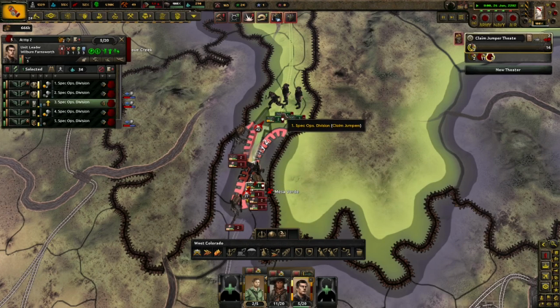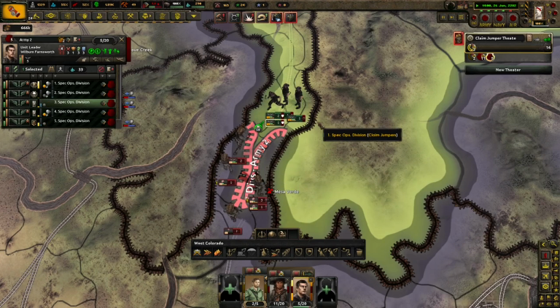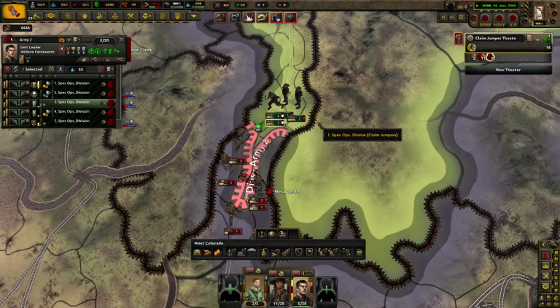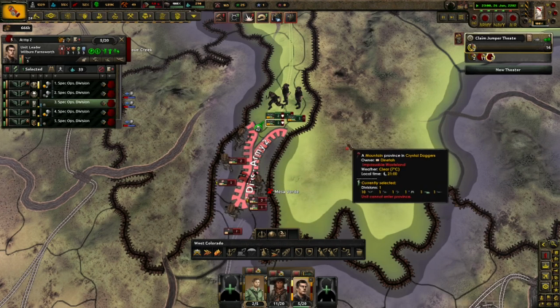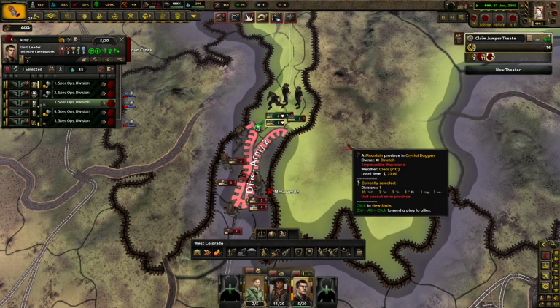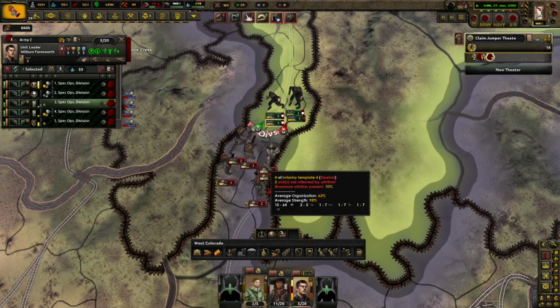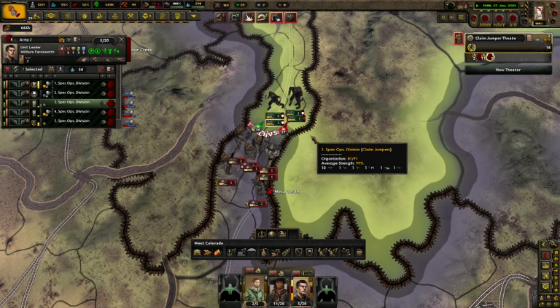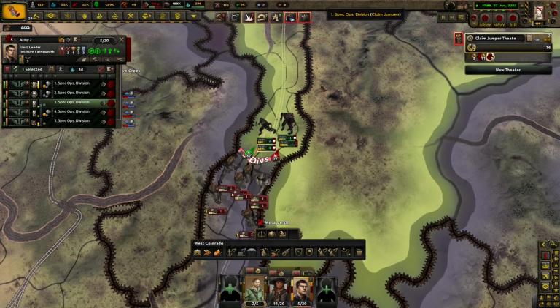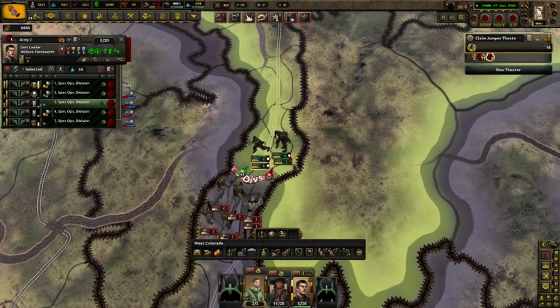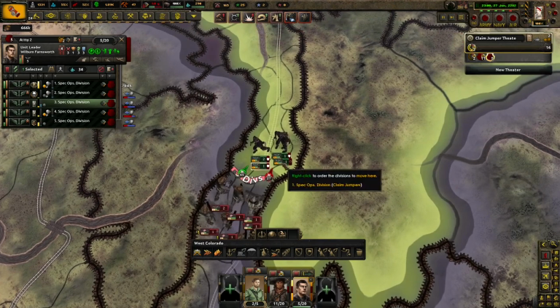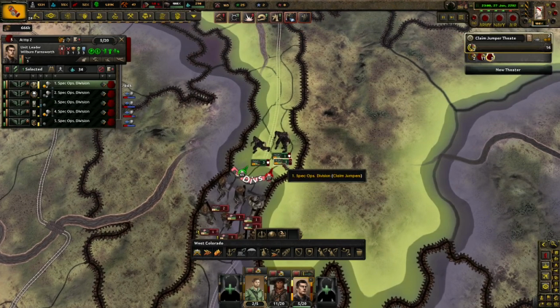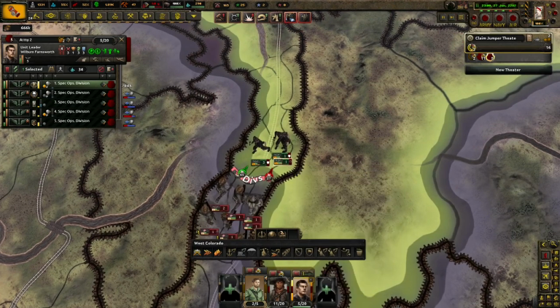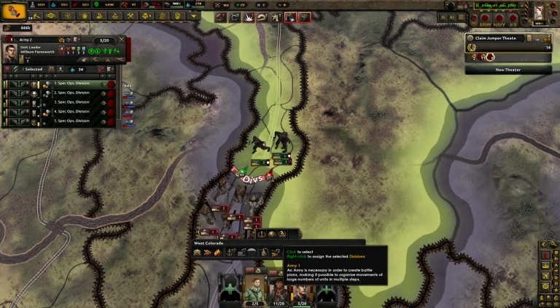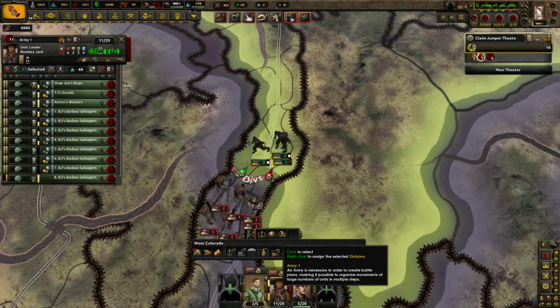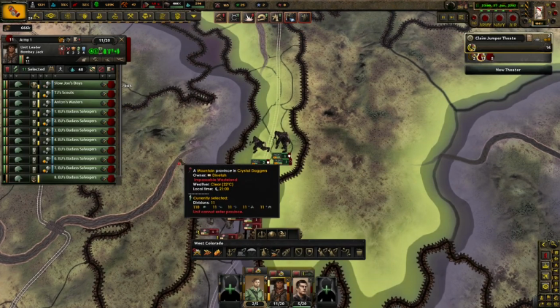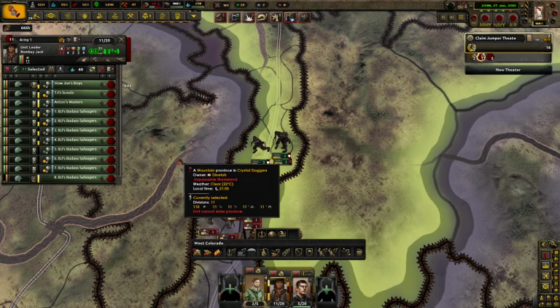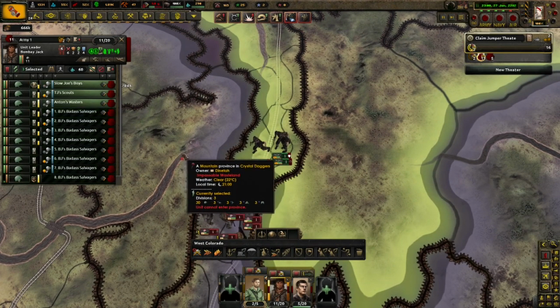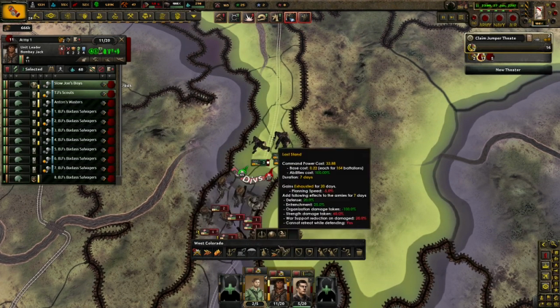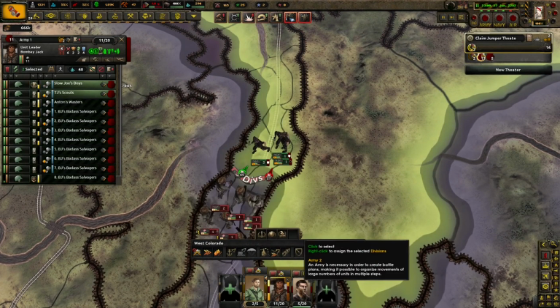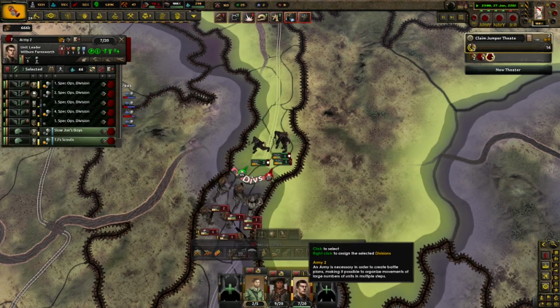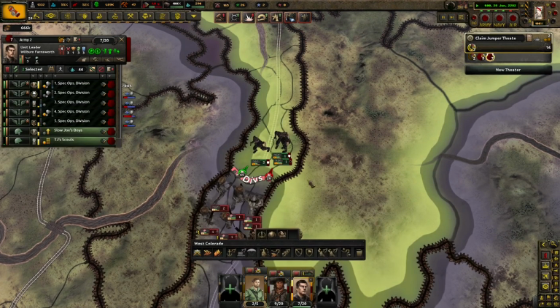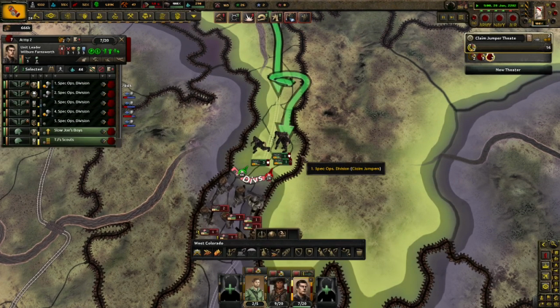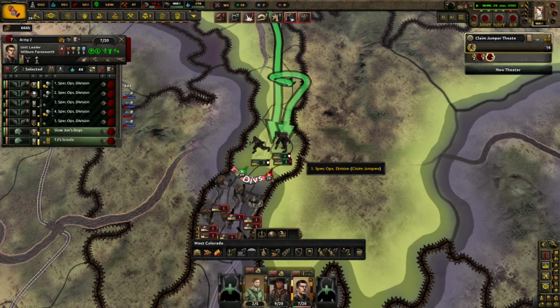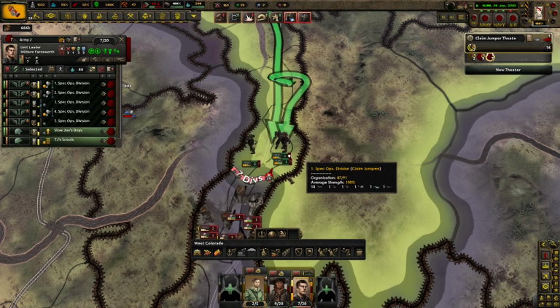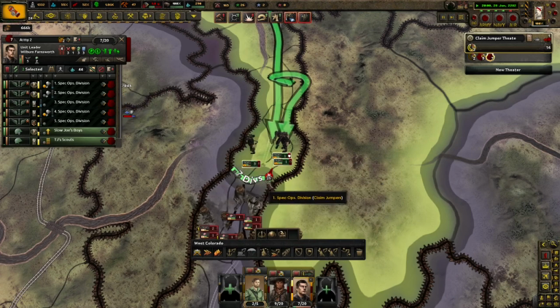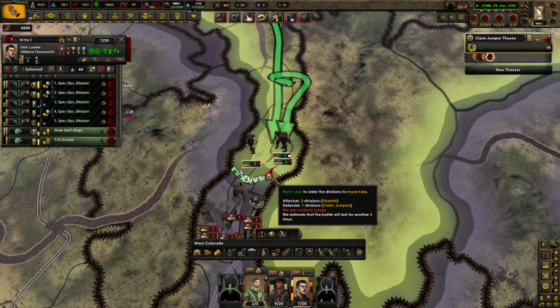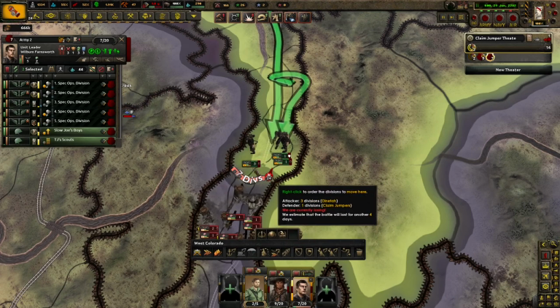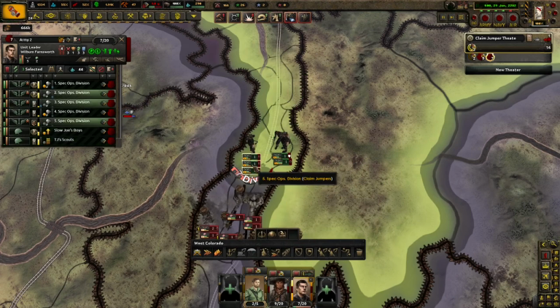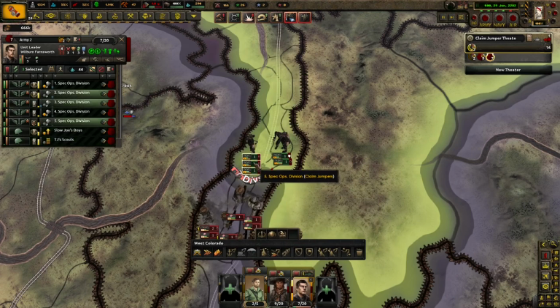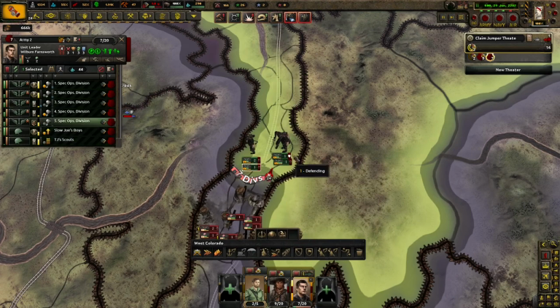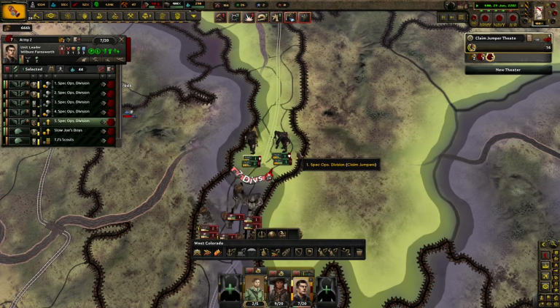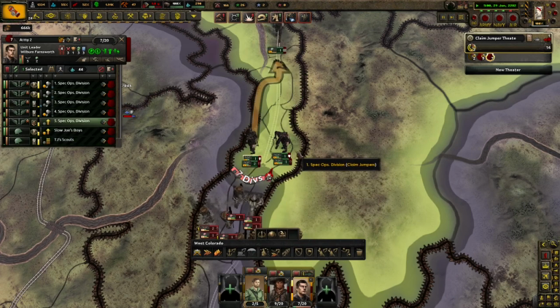You're going to continue retreating, which is fine. Let him get in there. I might actually send him to Division Center too, maybe, because 25 is just not enough to help pull it off against these guys.